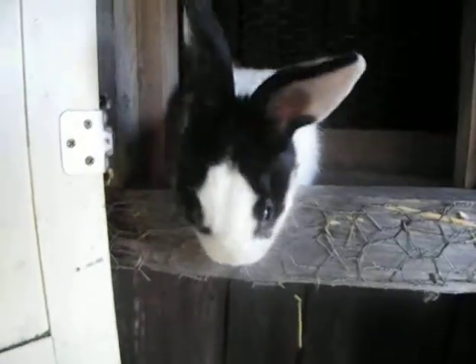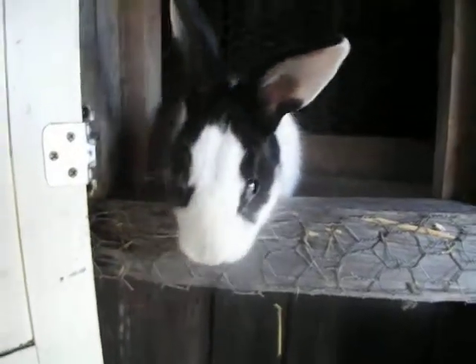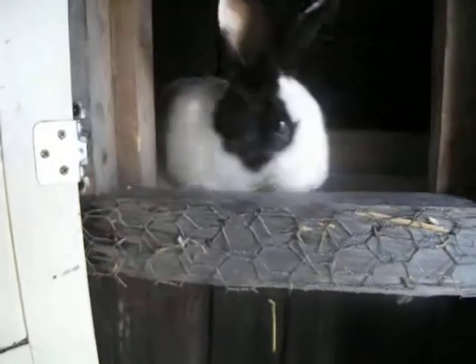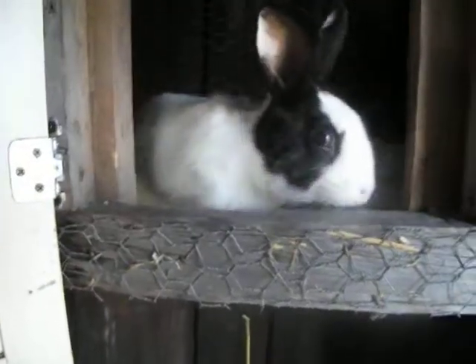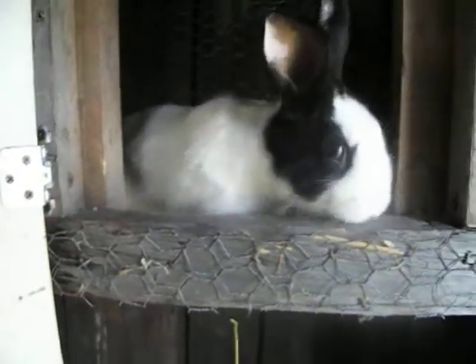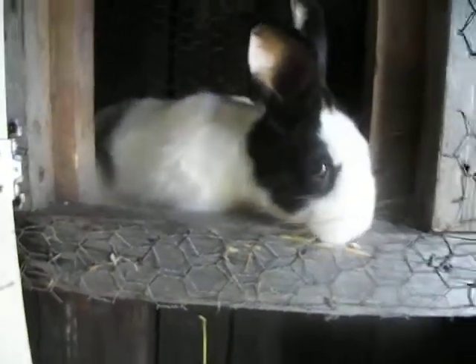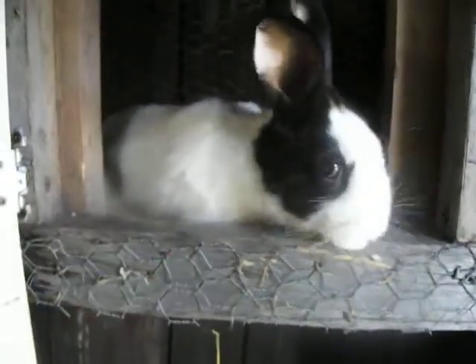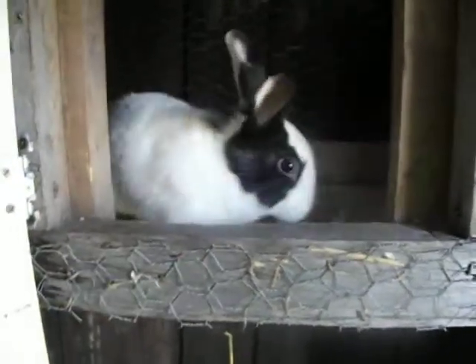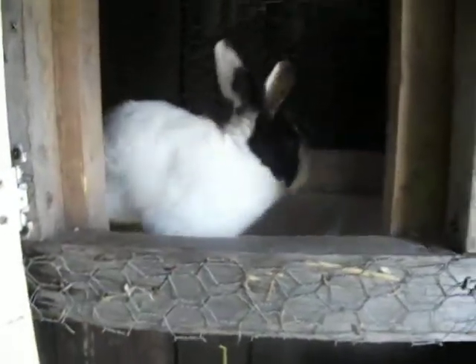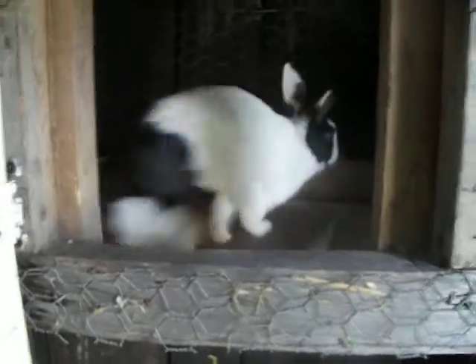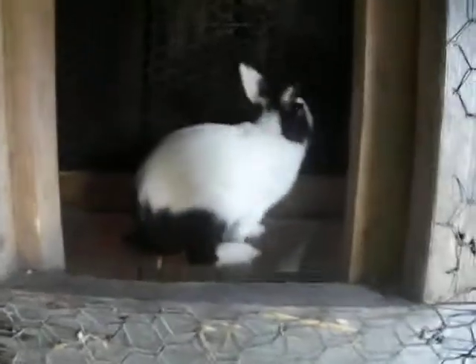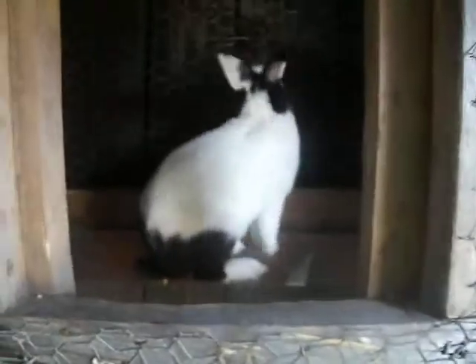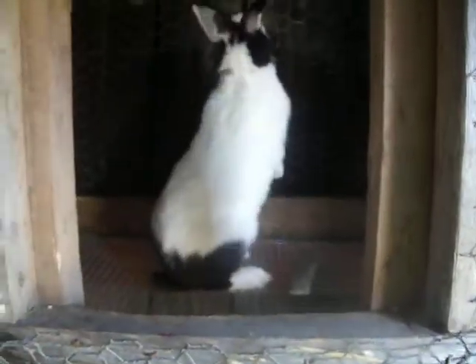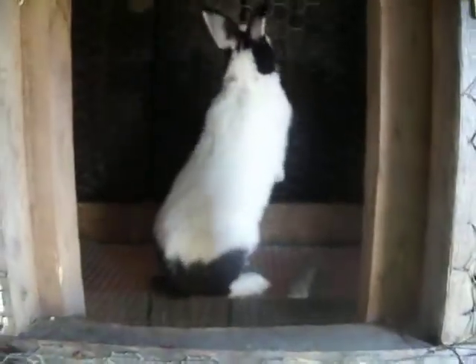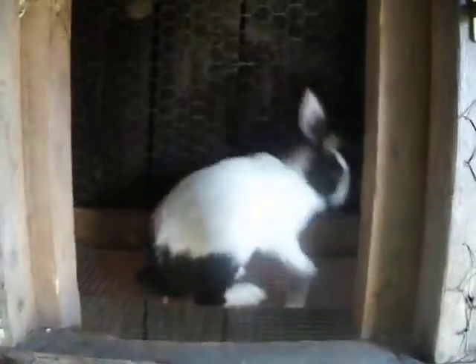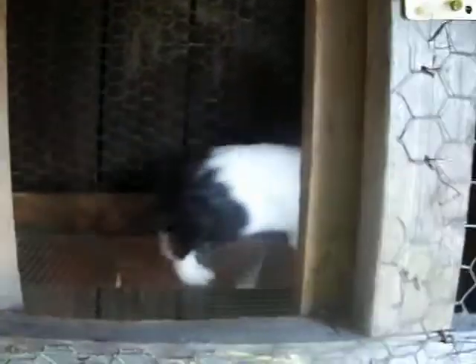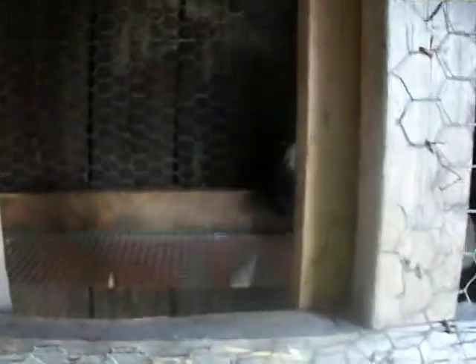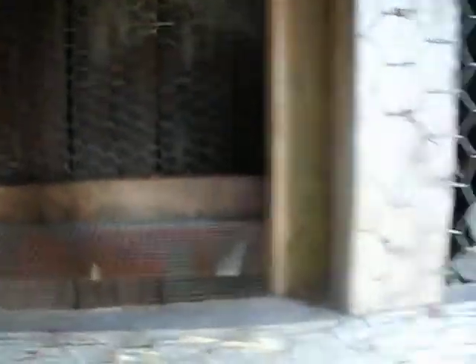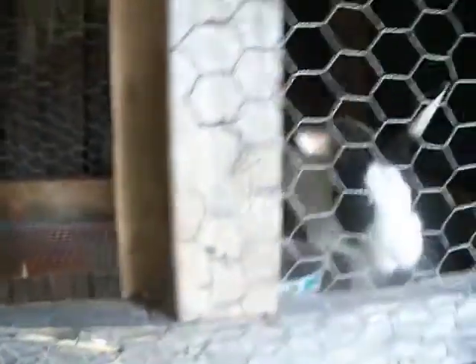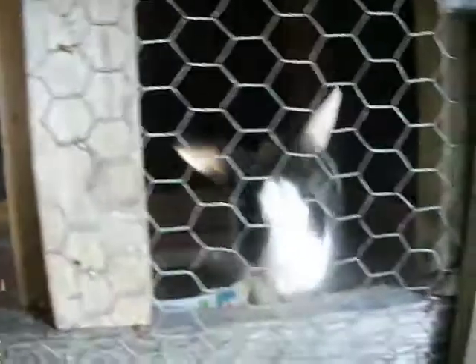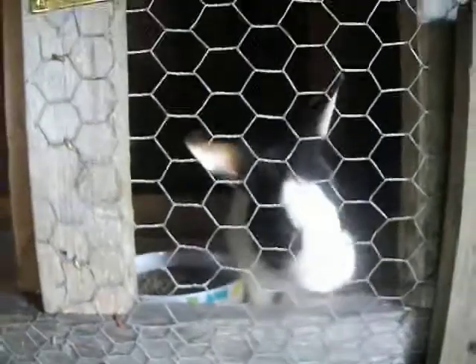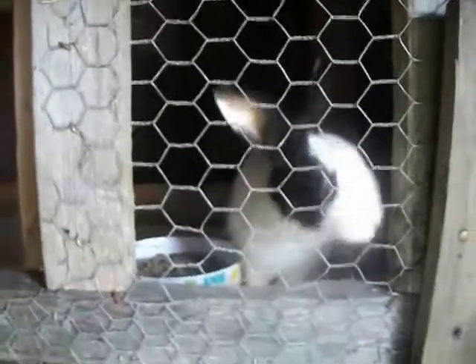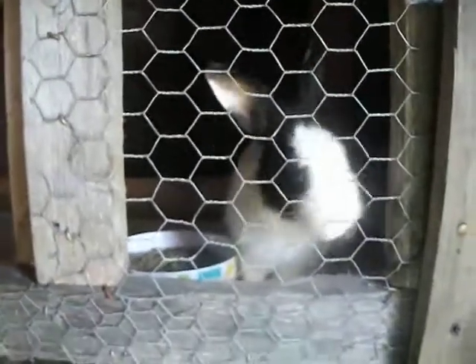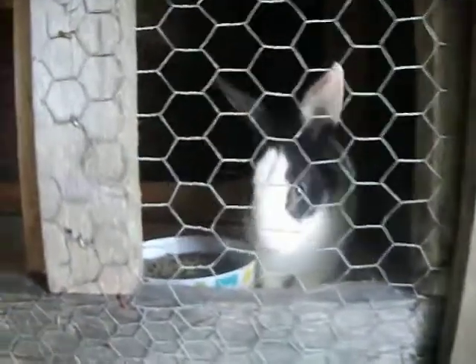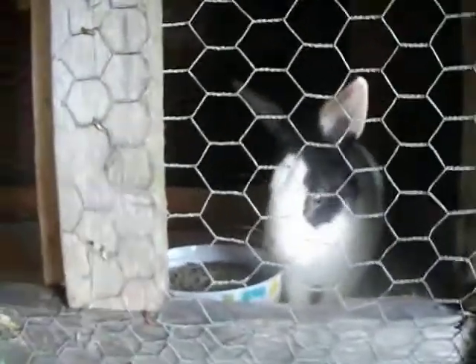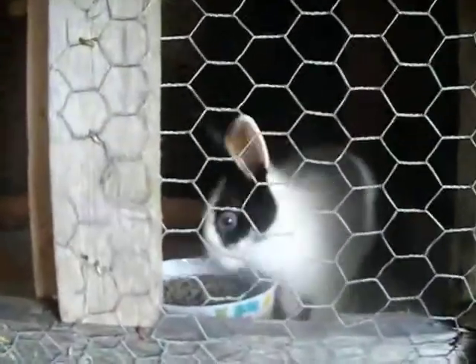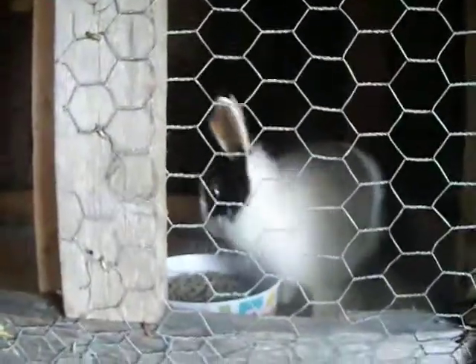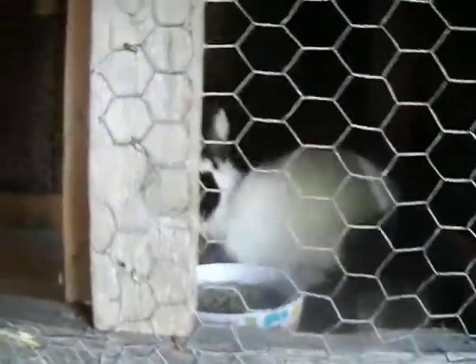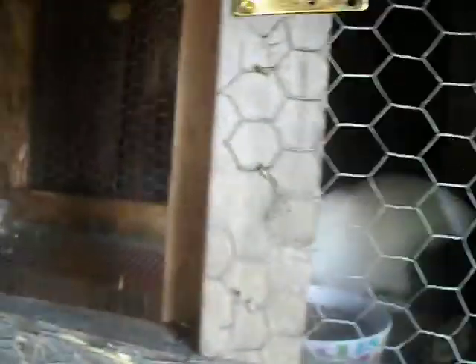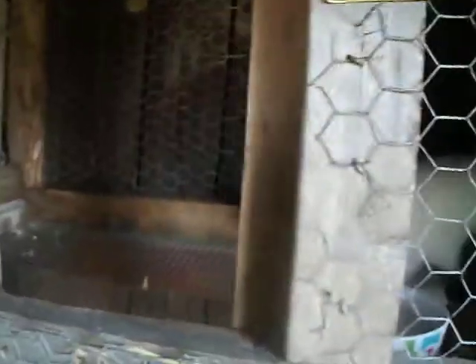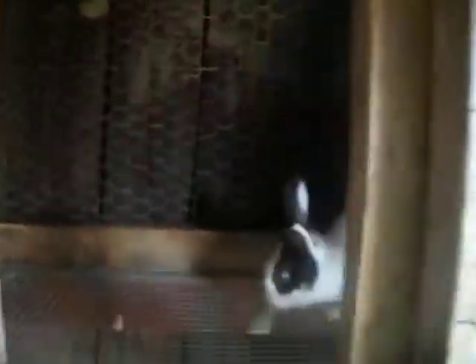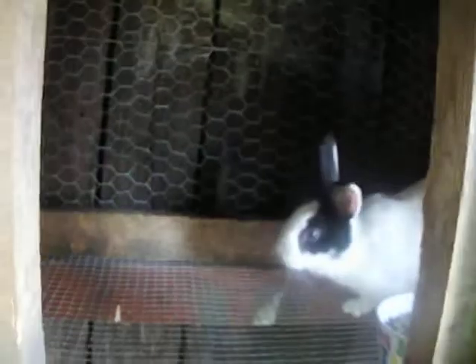Hello everybody, I'm just here testing my new camera out, trying to figure out how it works and see how it looks on home video. I showed you this rabbit before.